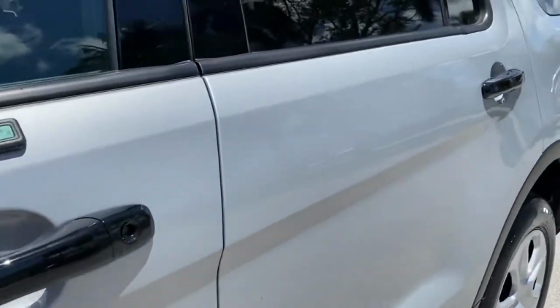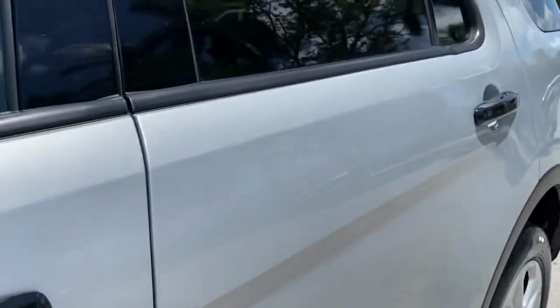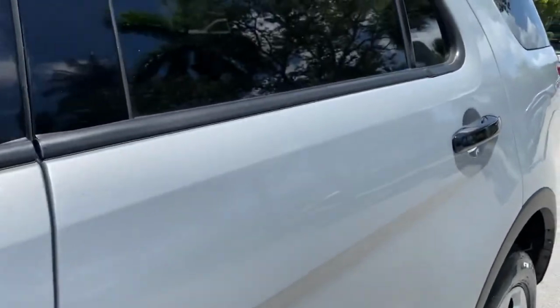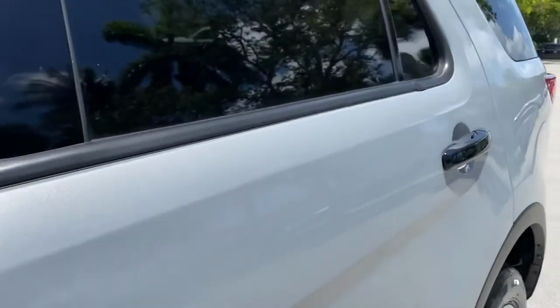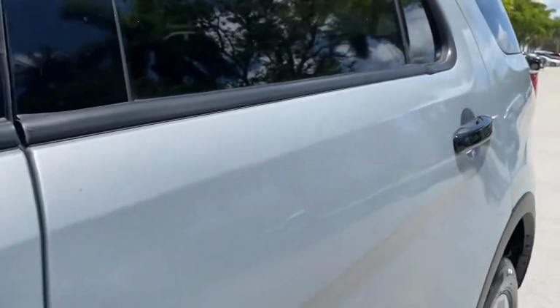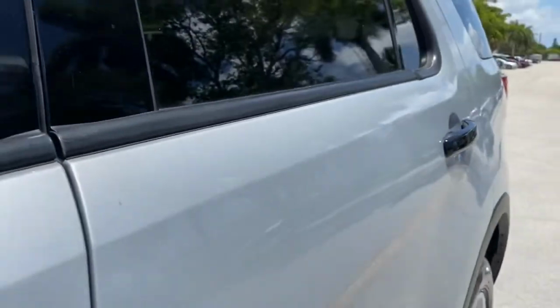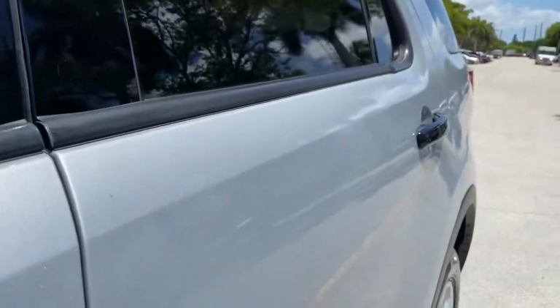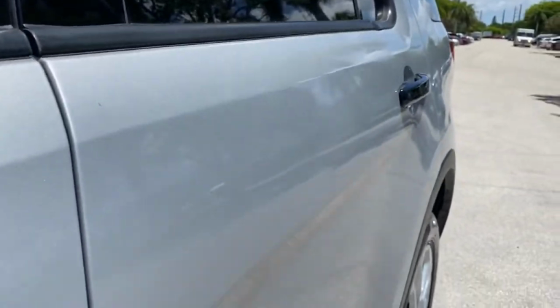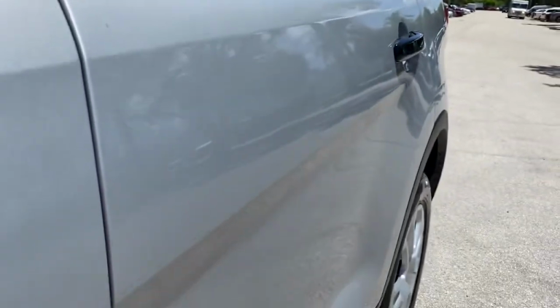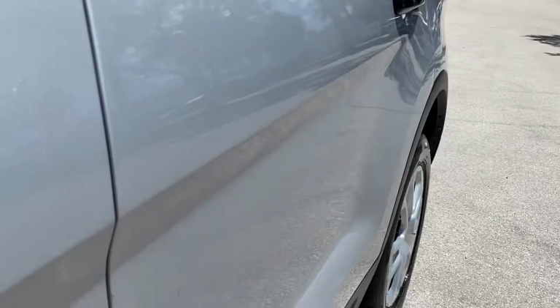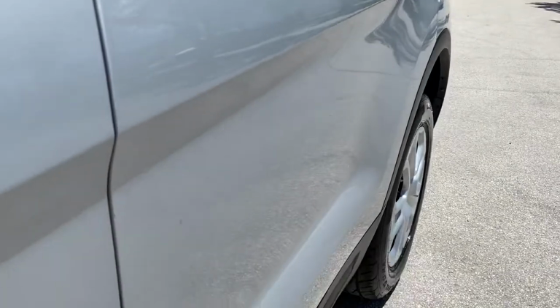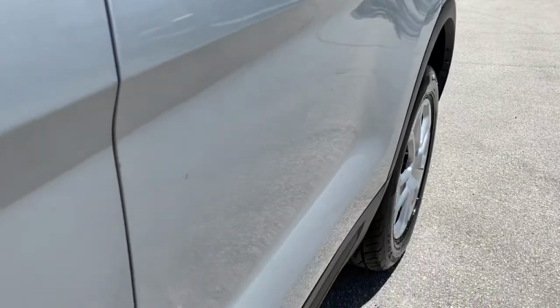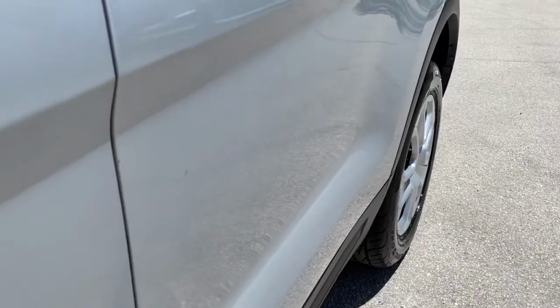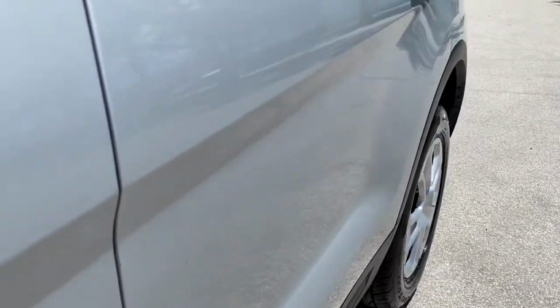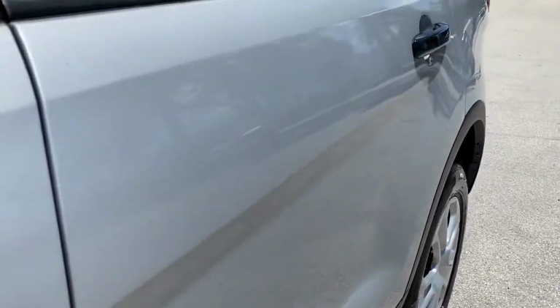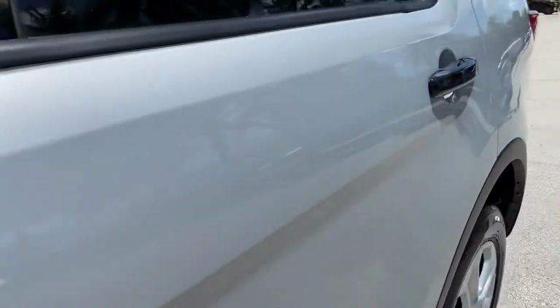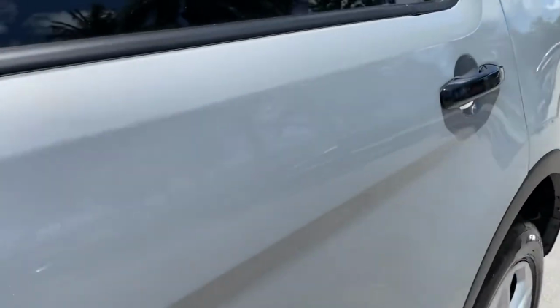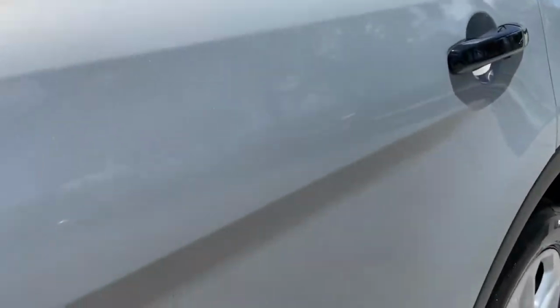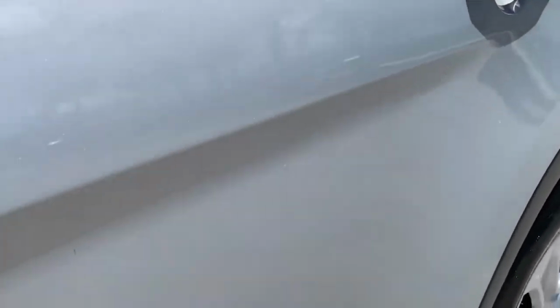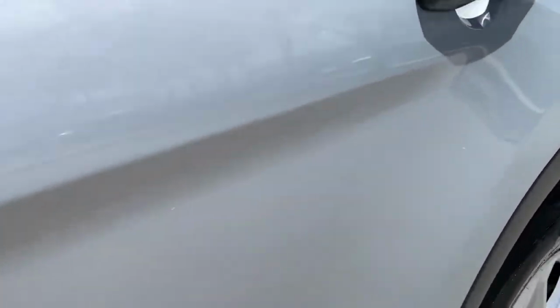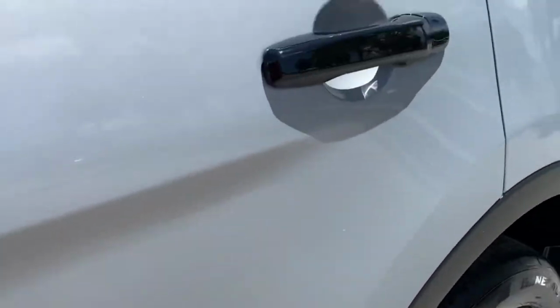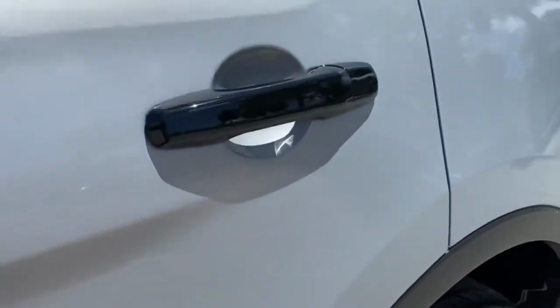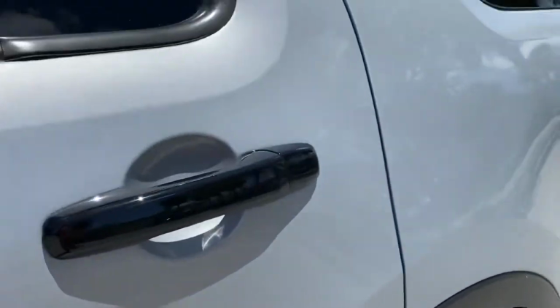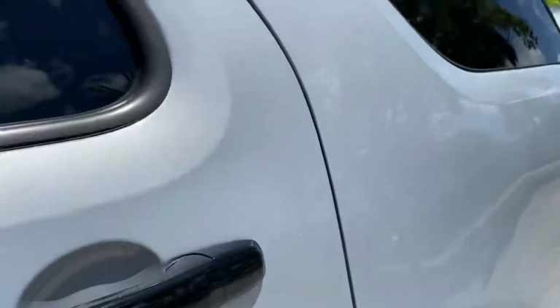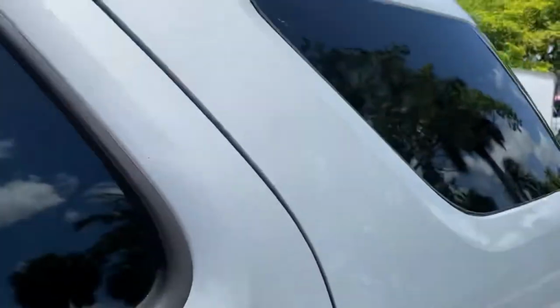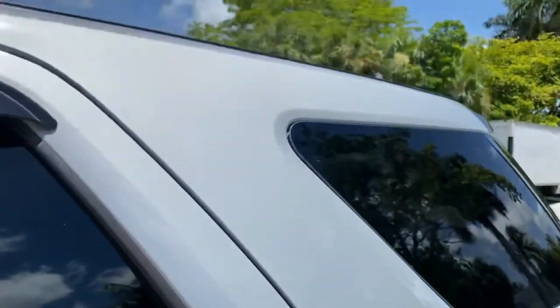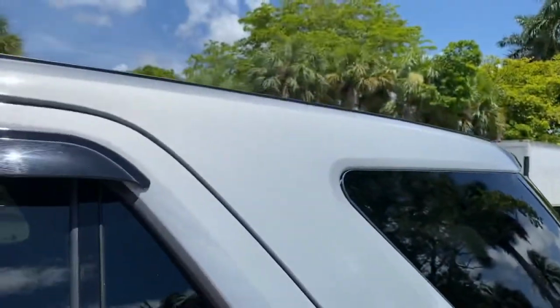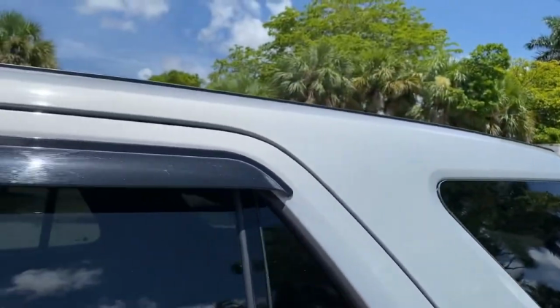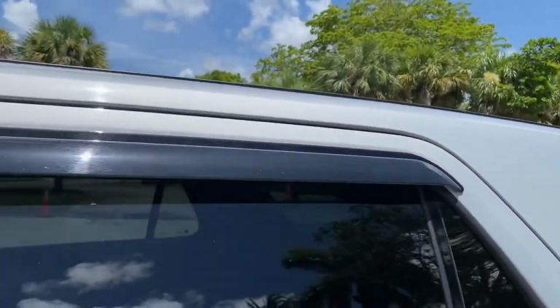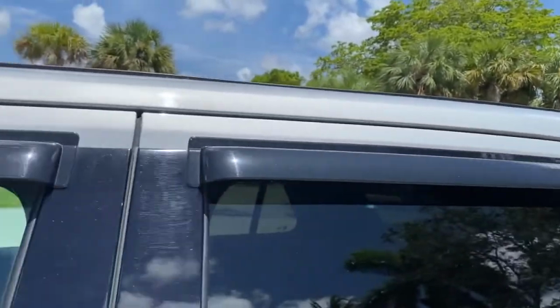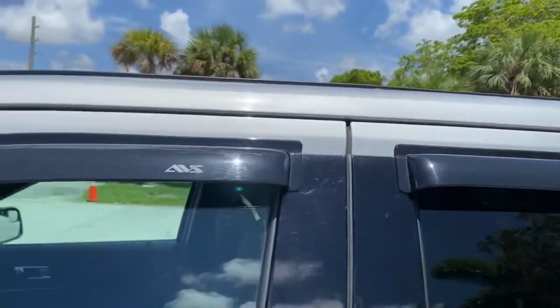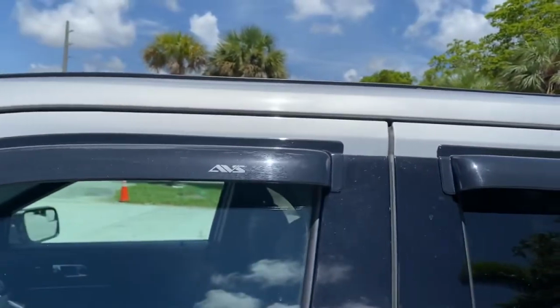Driver's side rear door — once again super duper straight. Nothing to point out at all on this door. Also has rain guards over the windows.